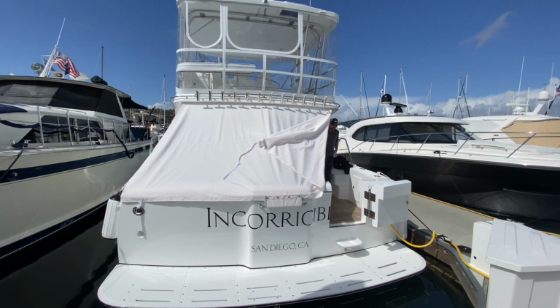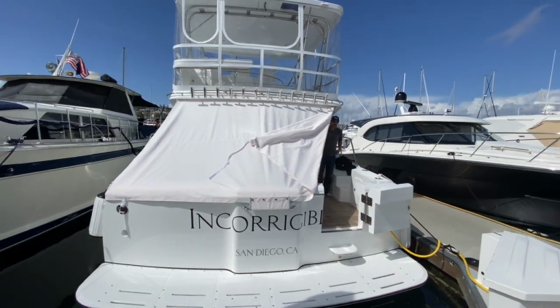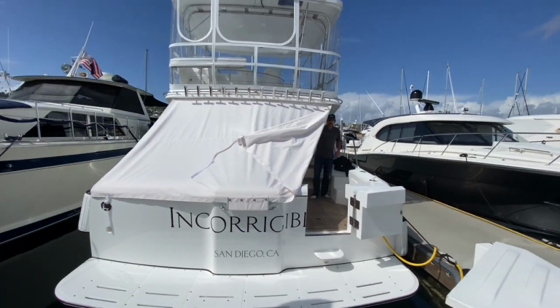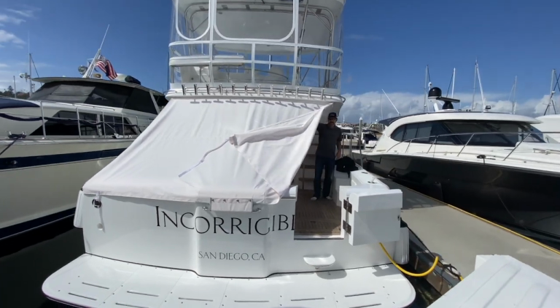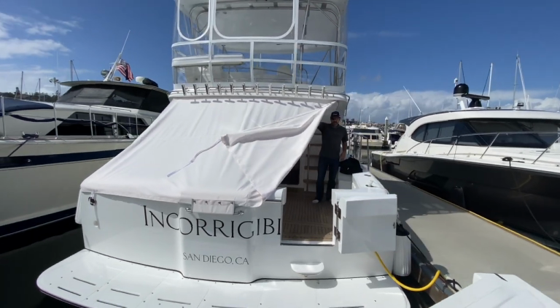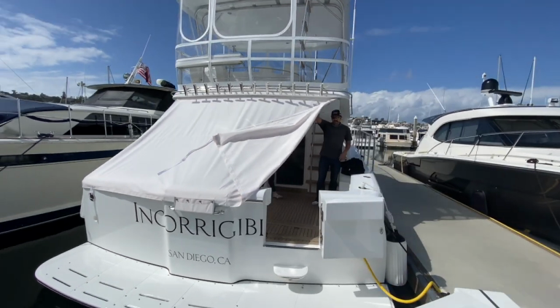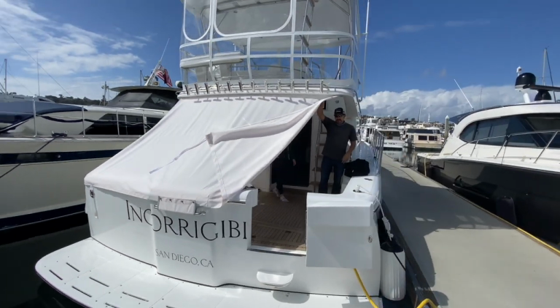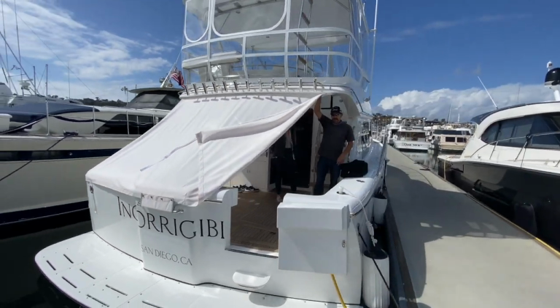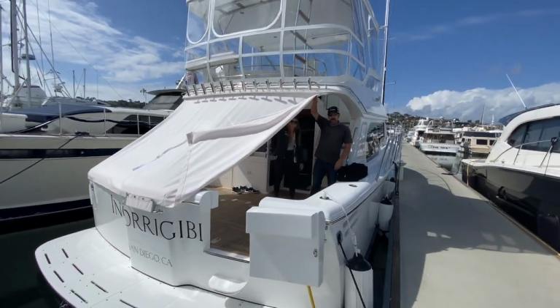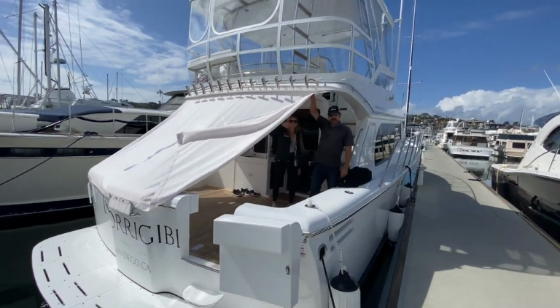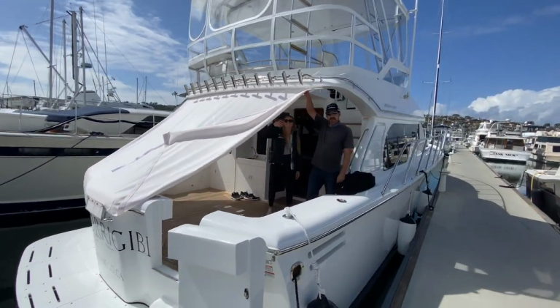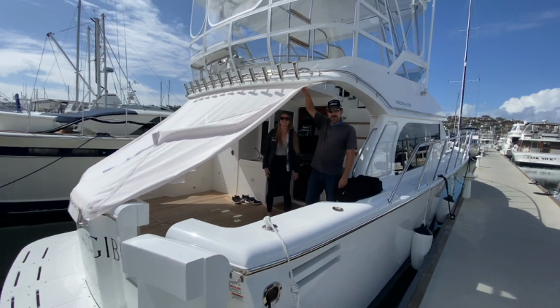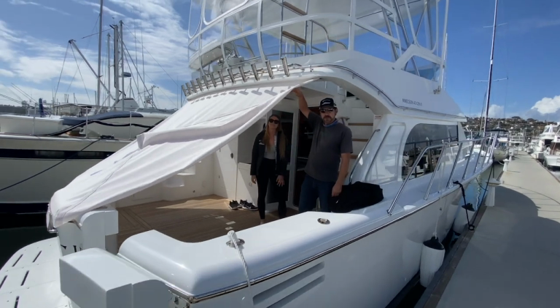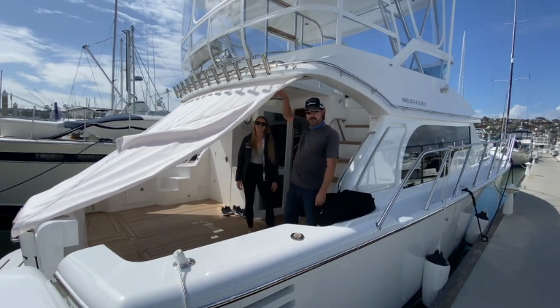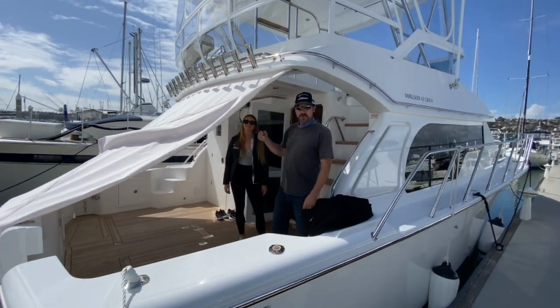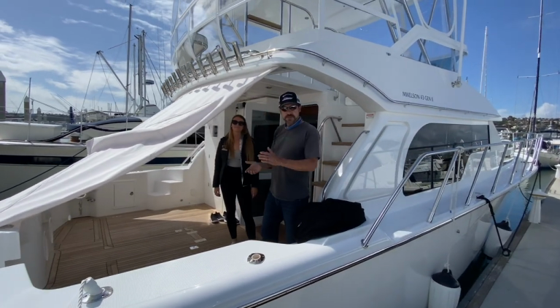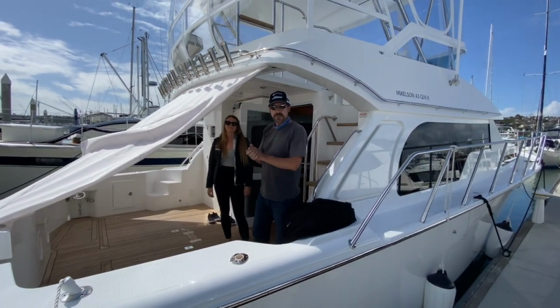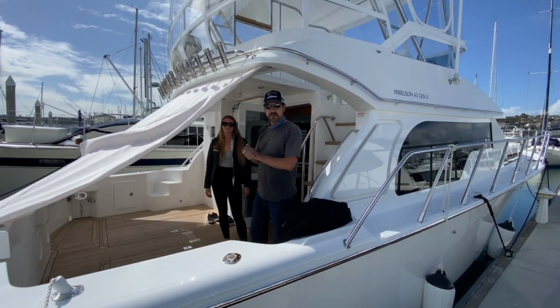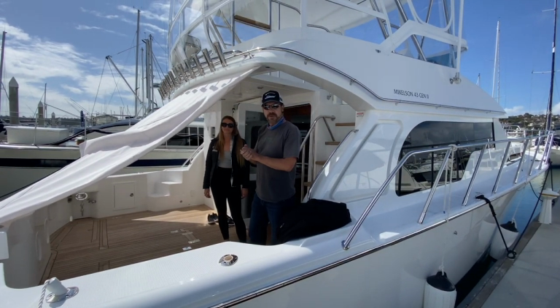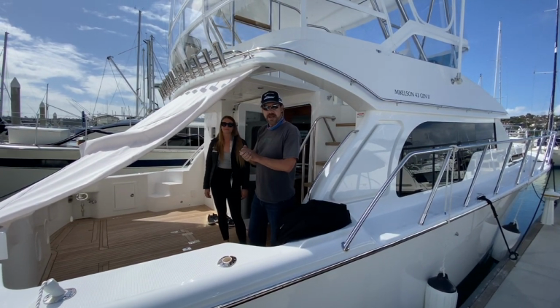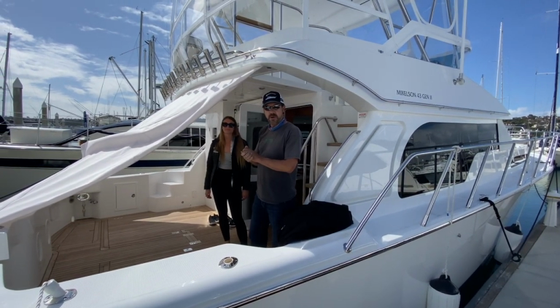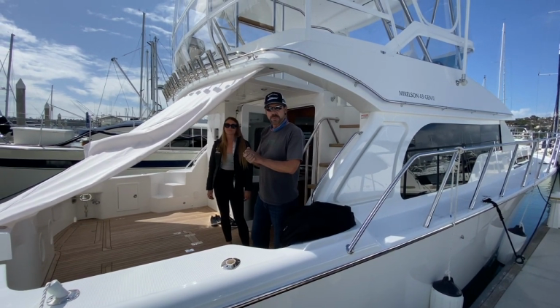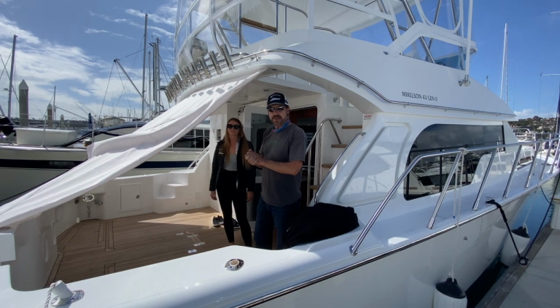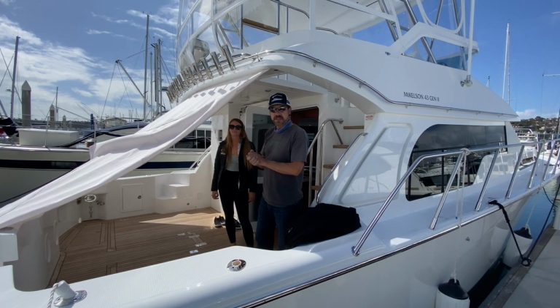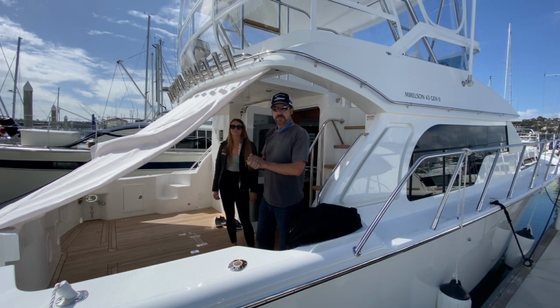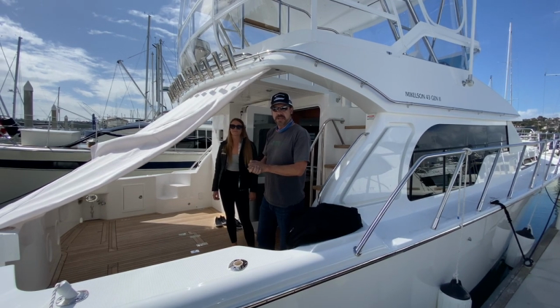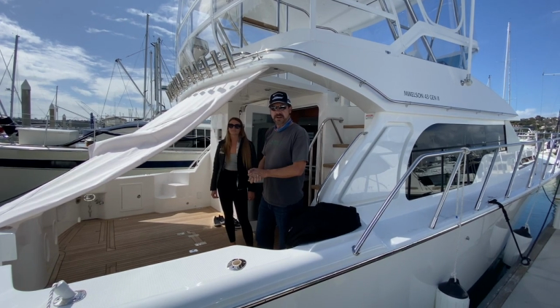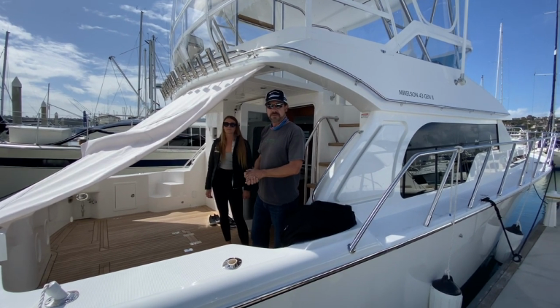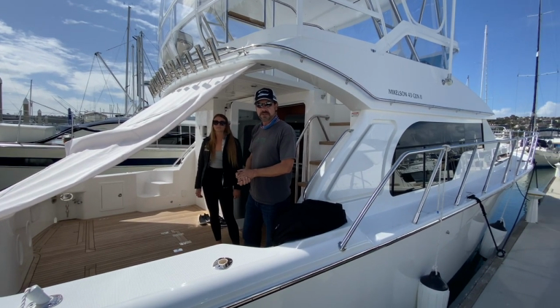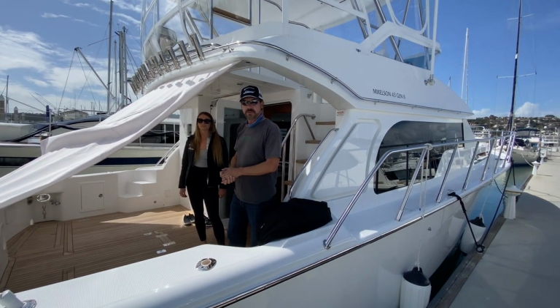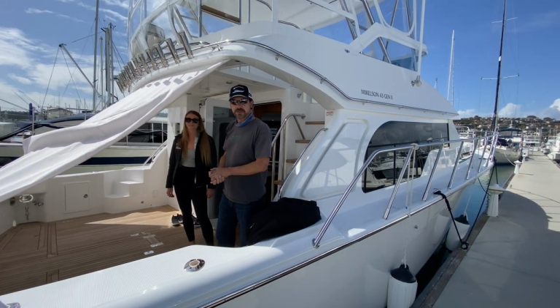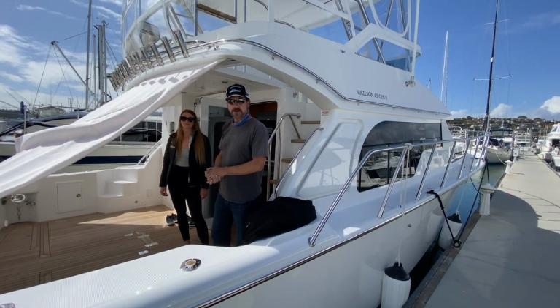Hey Sam, I got Aaron here and the new owners of 43.91 Incorrigible just took delivery of the boat. We're doing a couple final touches on it and we realized we hadn't done a final walkthrough, so we thought we'd show YouTube the boat.